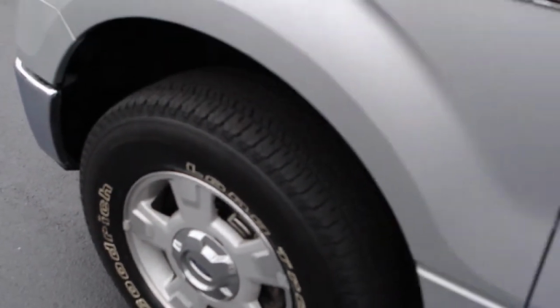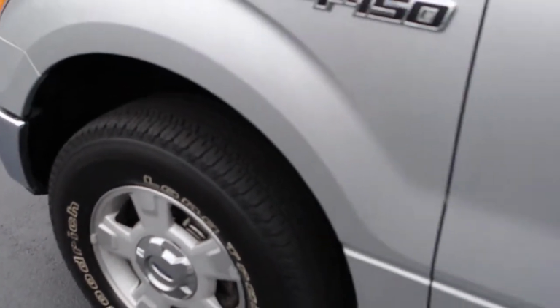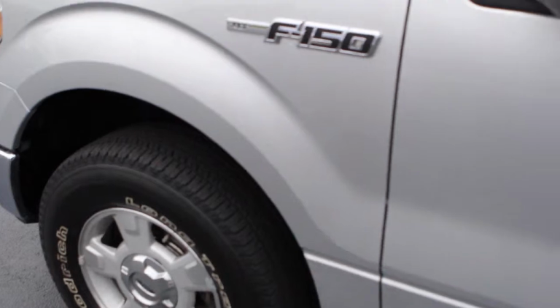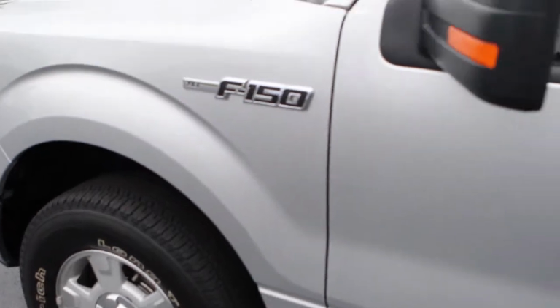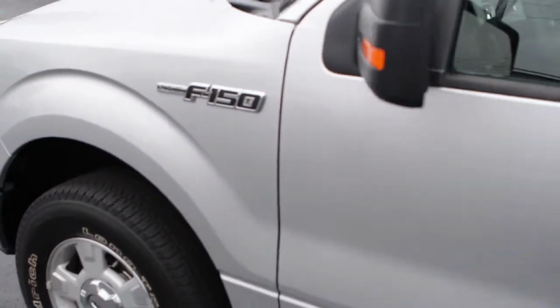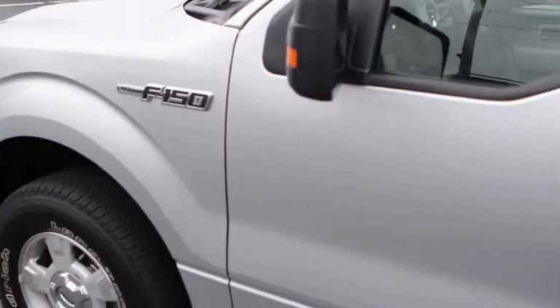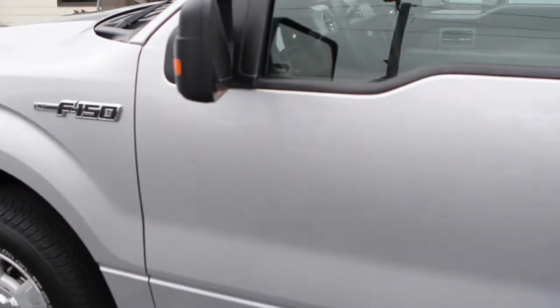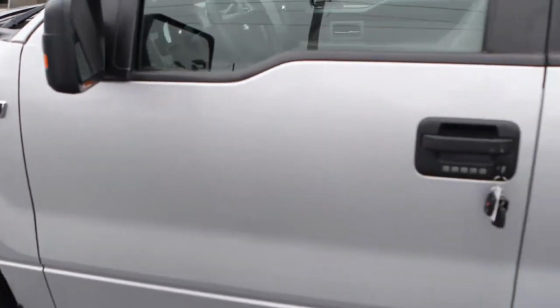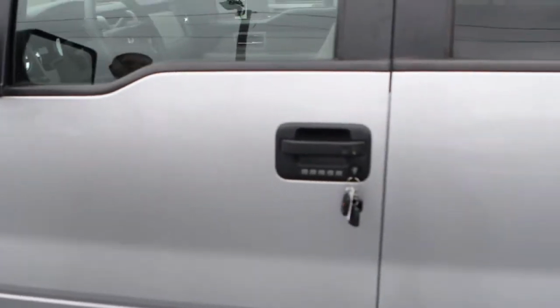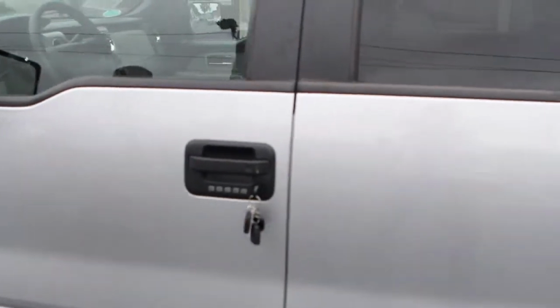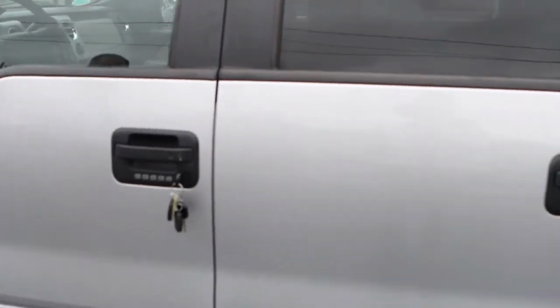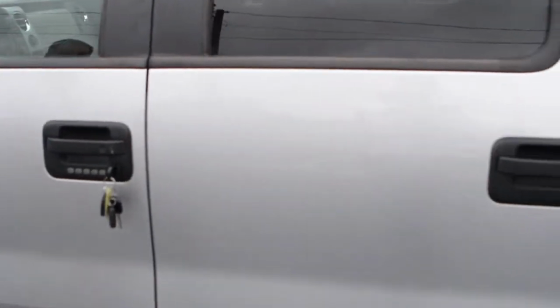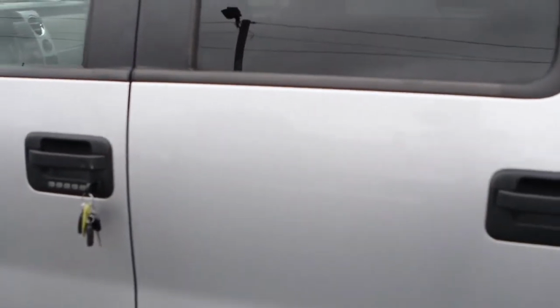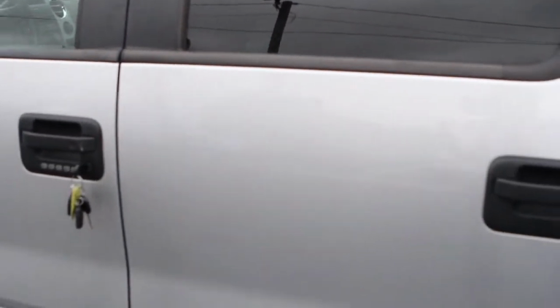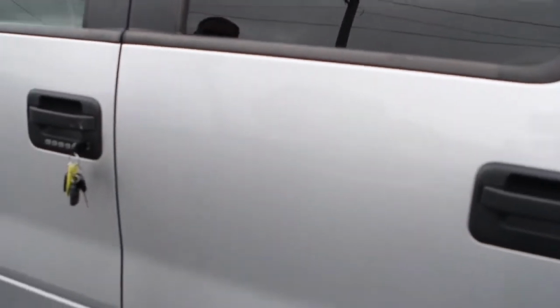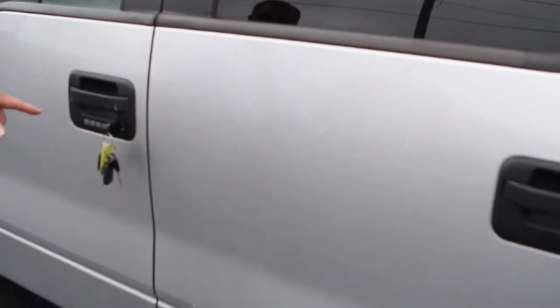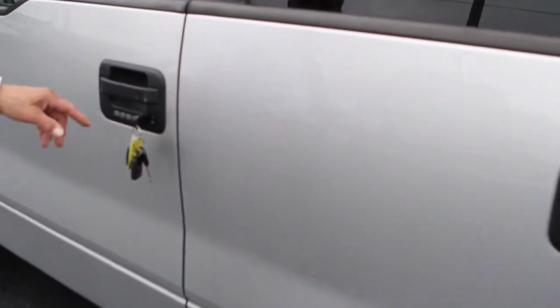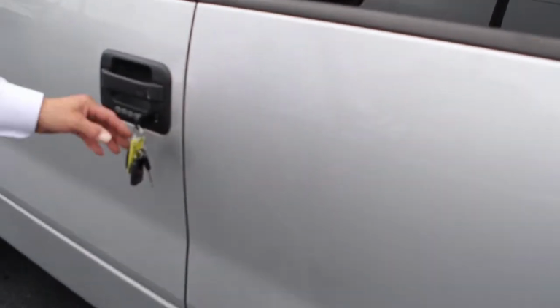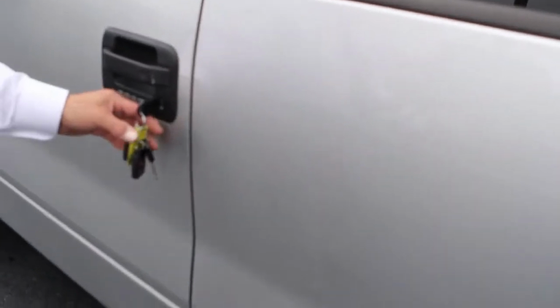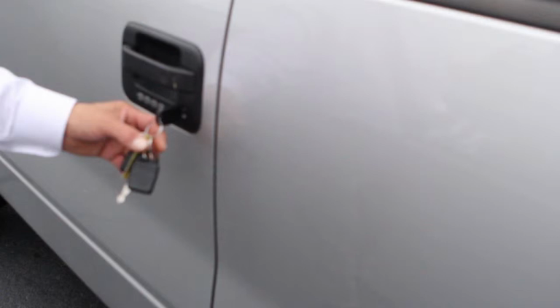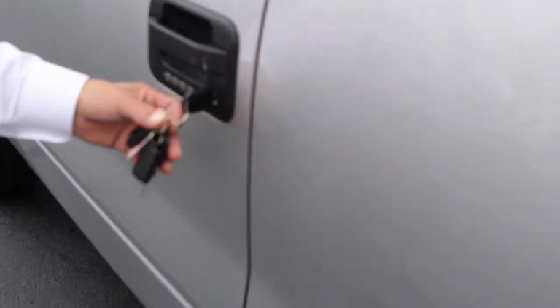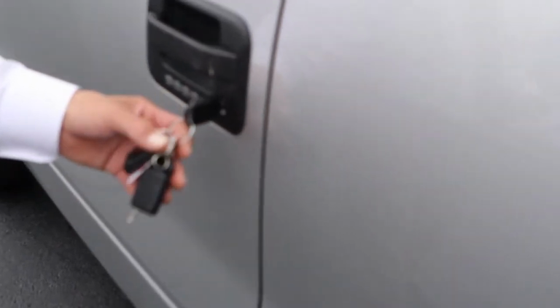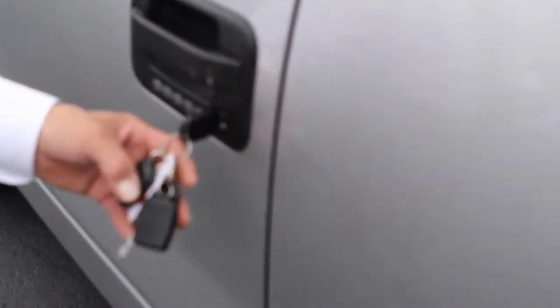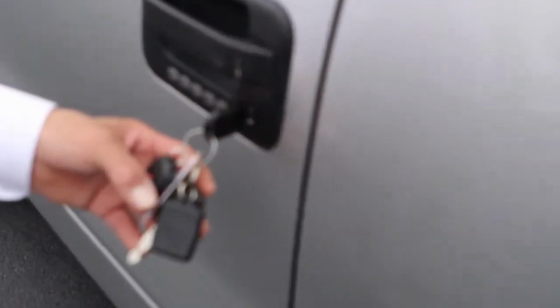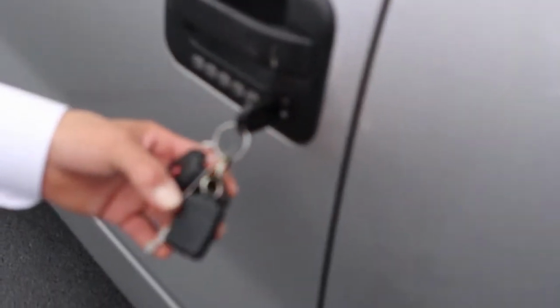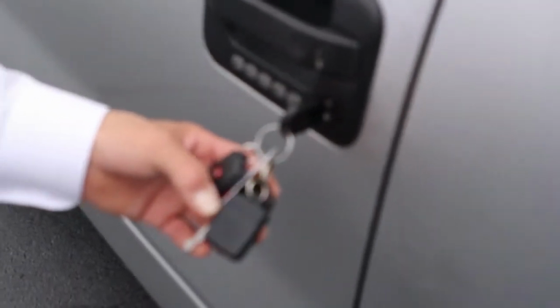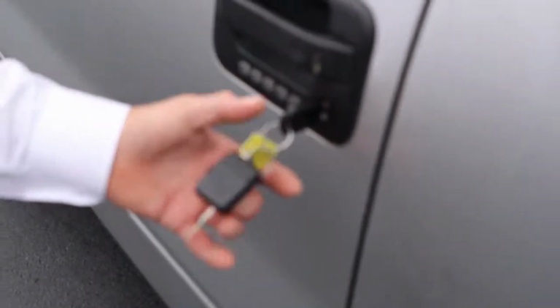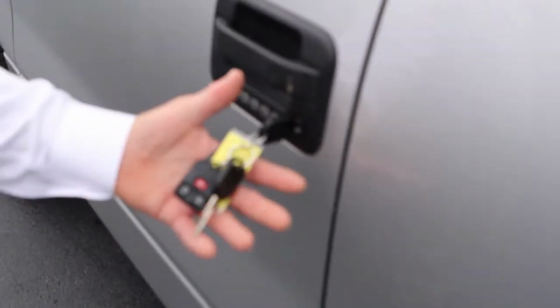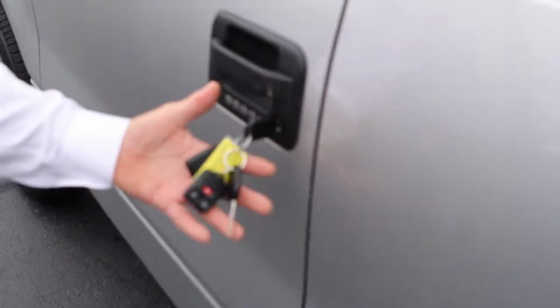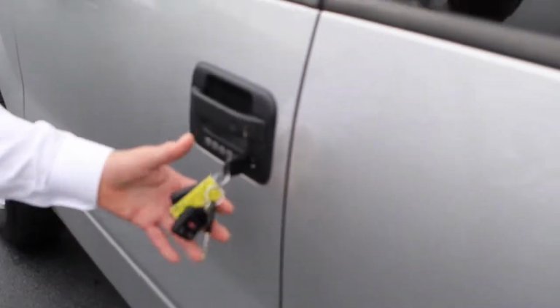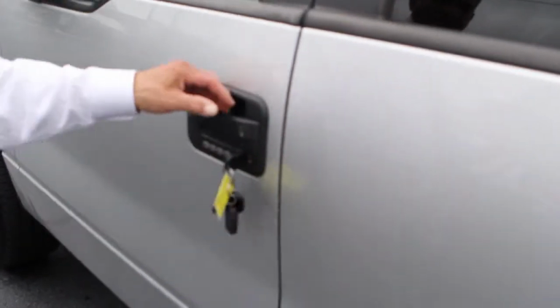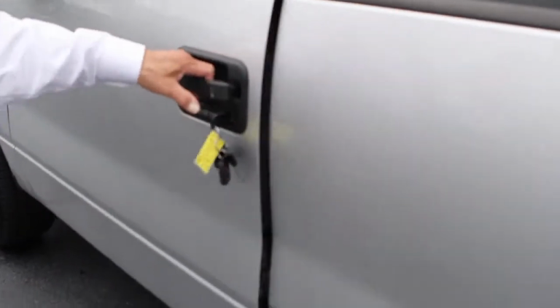The Ford F-150's got the best truck ride. Keyless entry allows you to get inside the truck without using a key, and you've got two remotes and two keys.